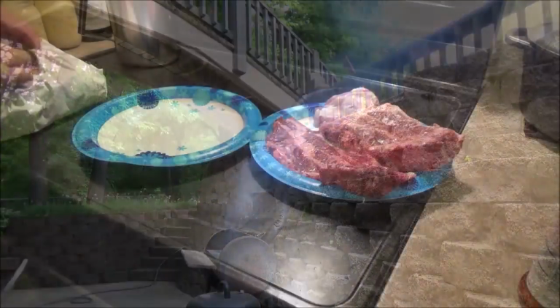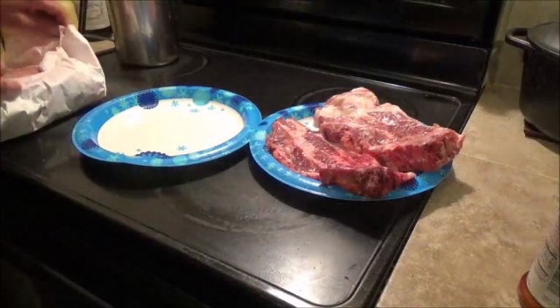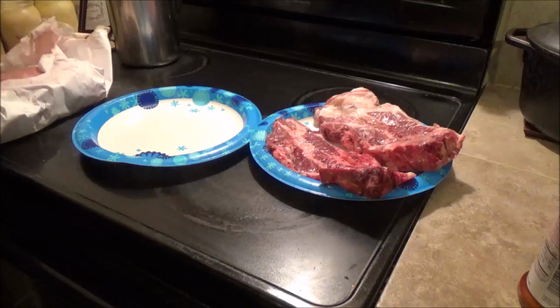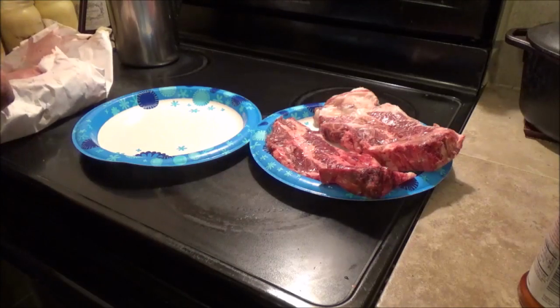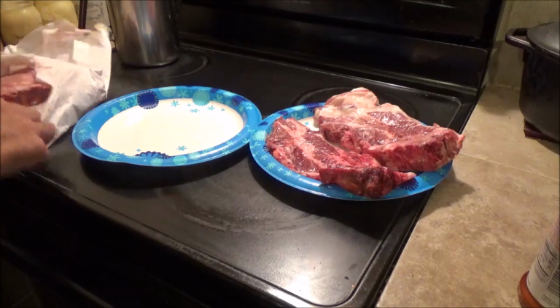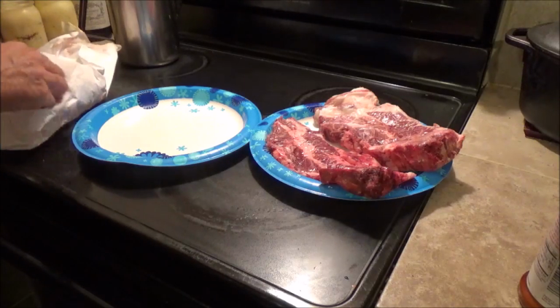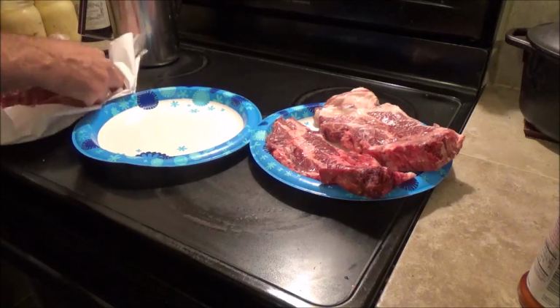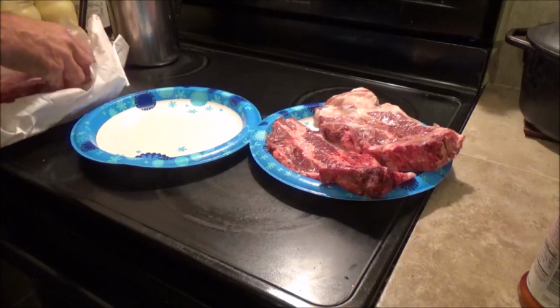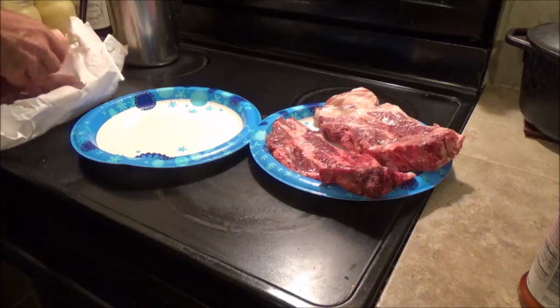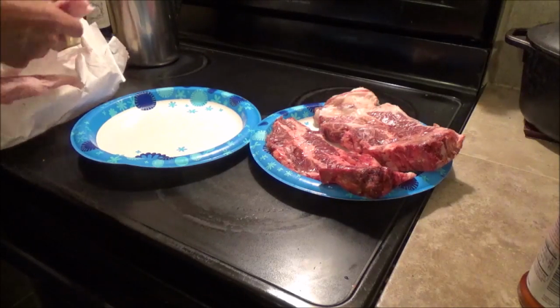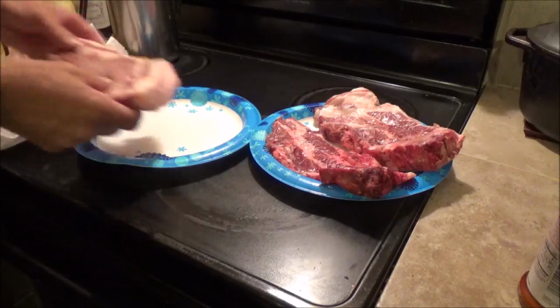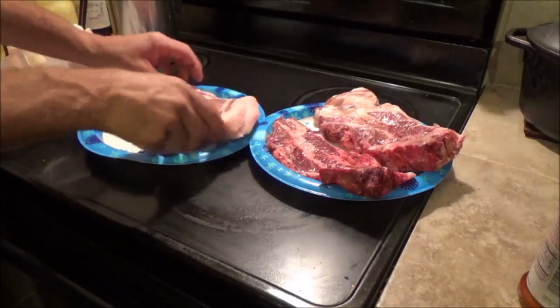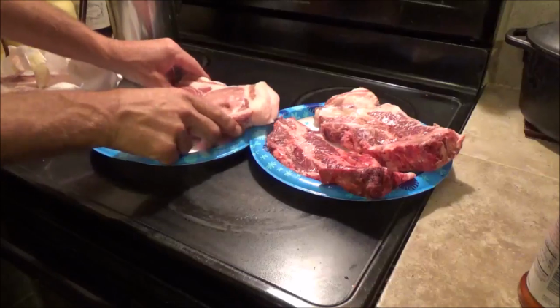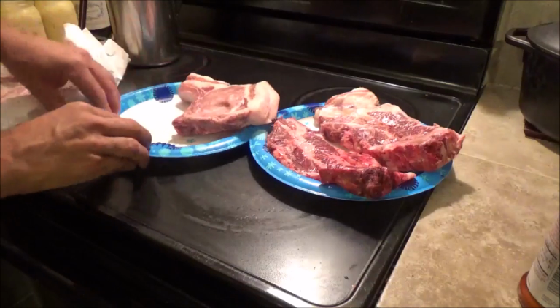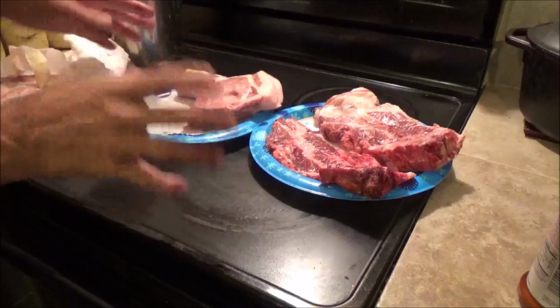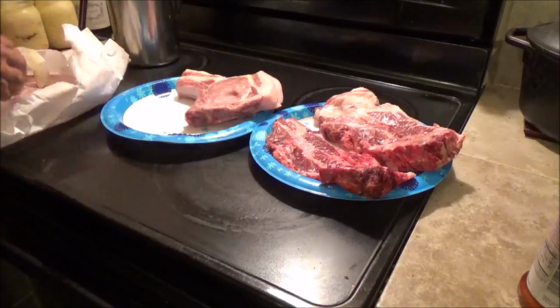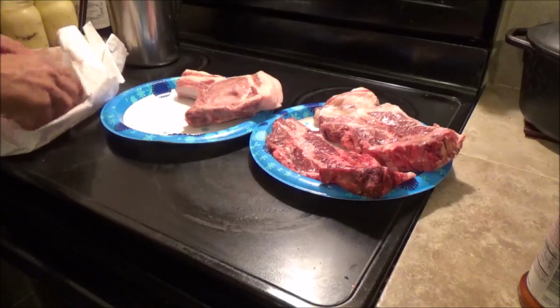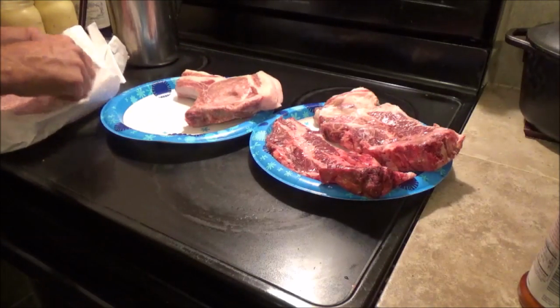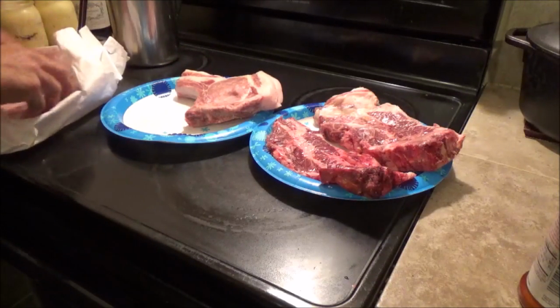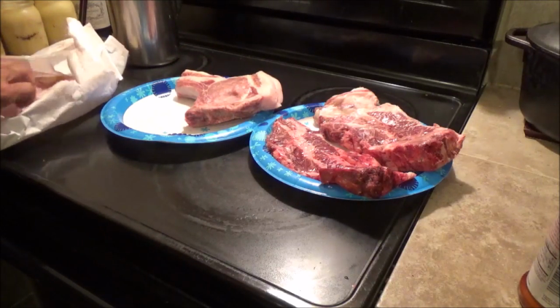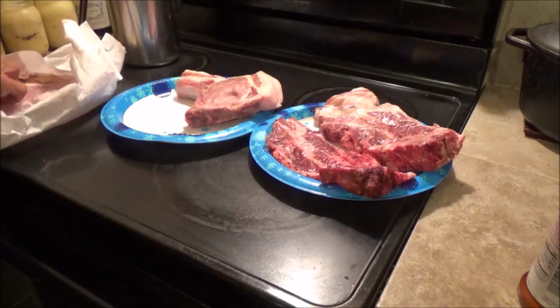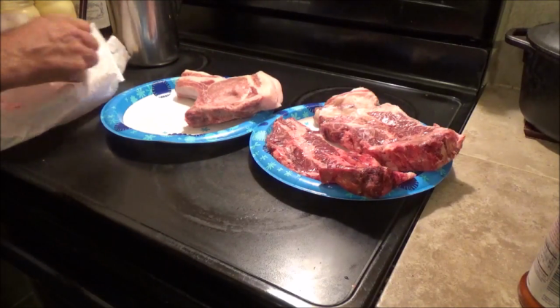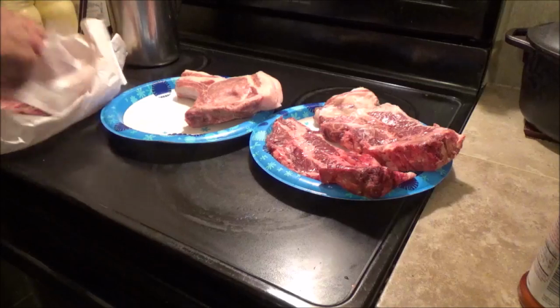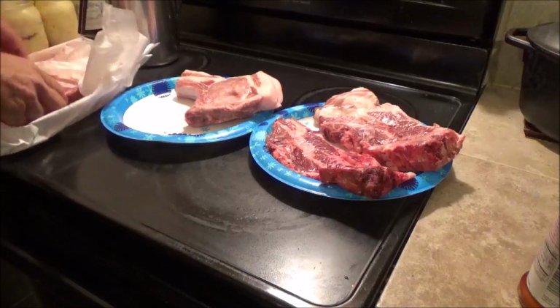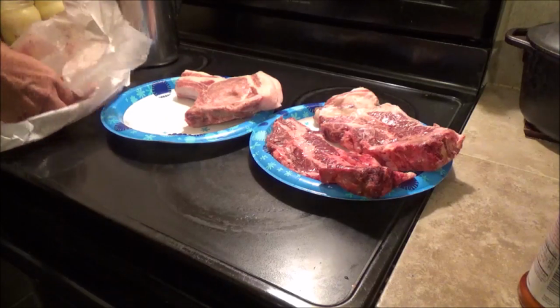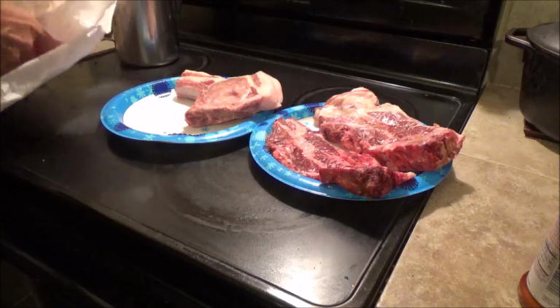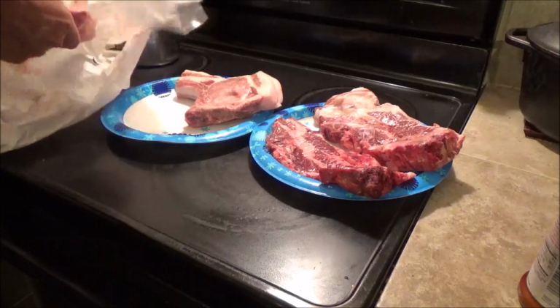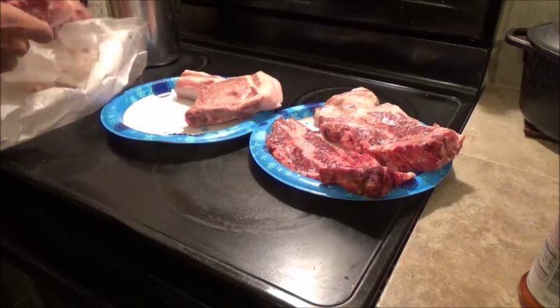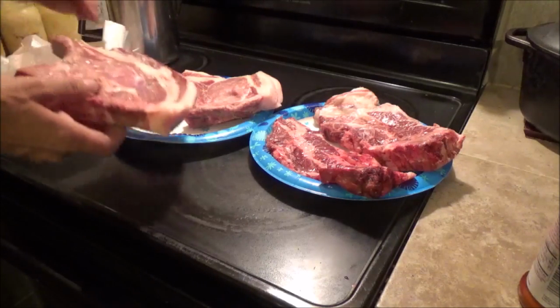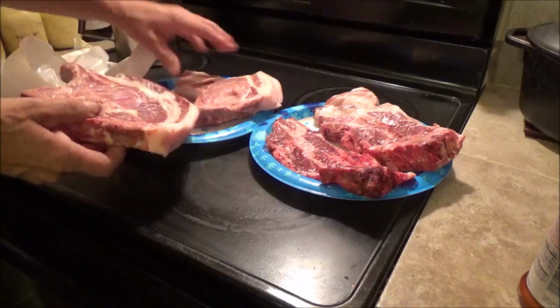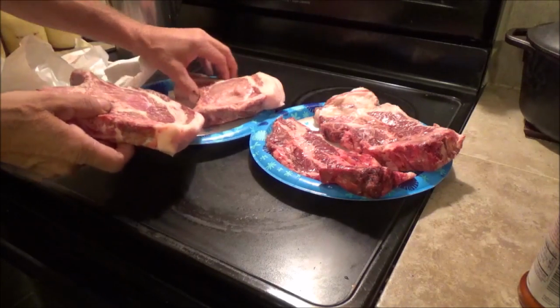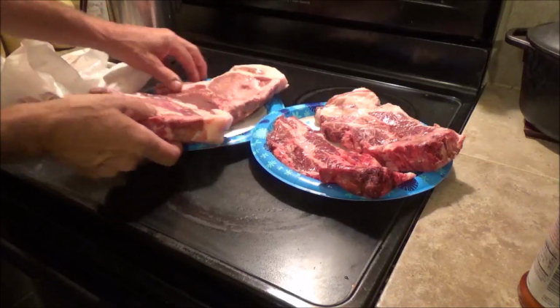Hello everyone and welcome back to another What's for Dinner. It's kind of a later night tonight and I've been out working on the garden, getting that planted. Tonight I'm going to be barbecuing up some of this home-raised pork that was butchered last fall.